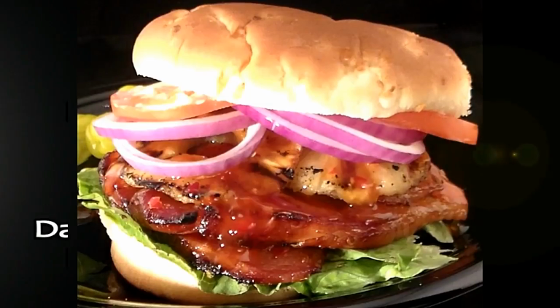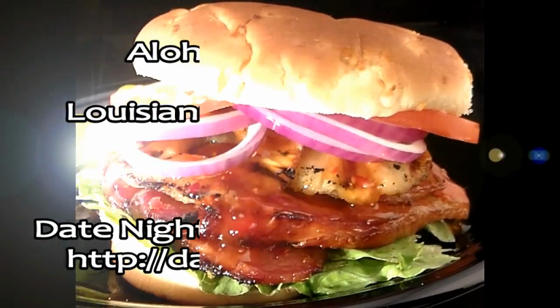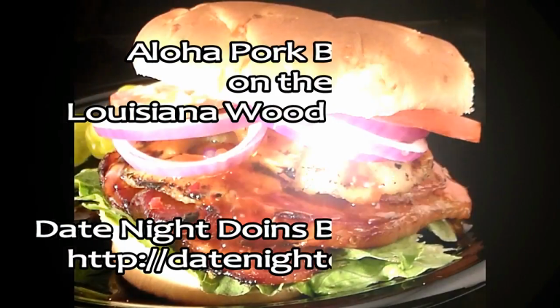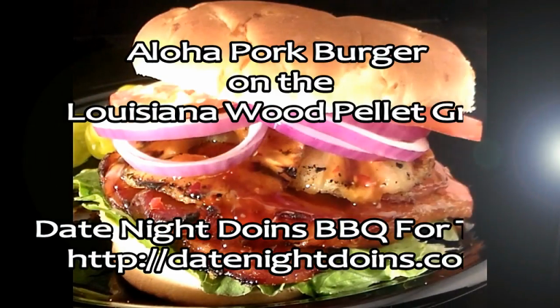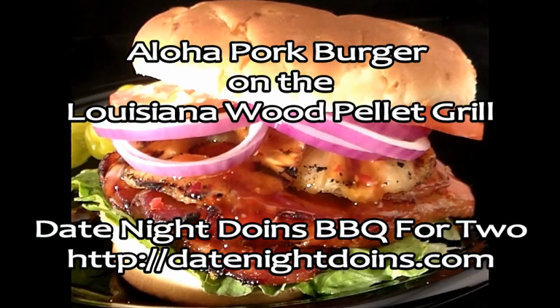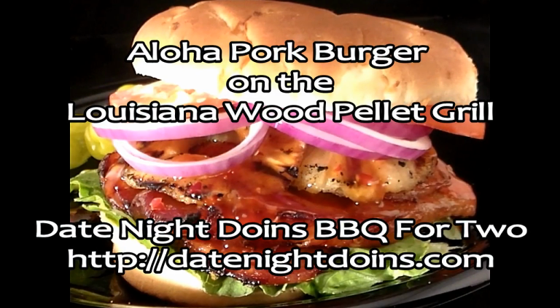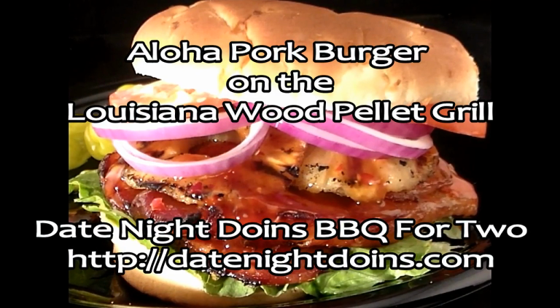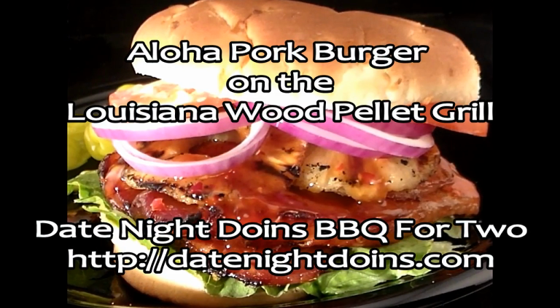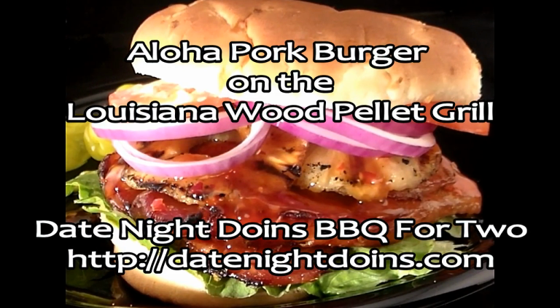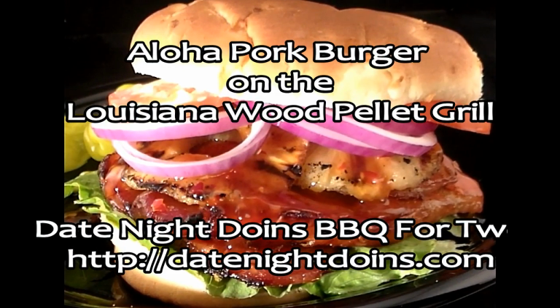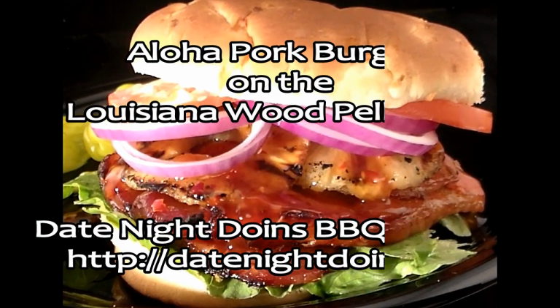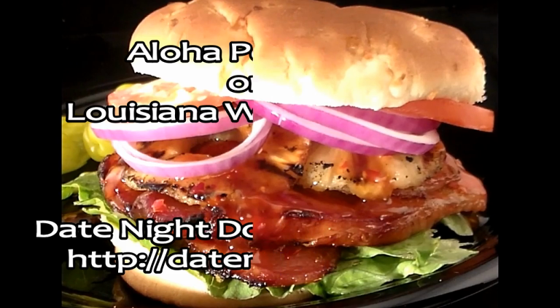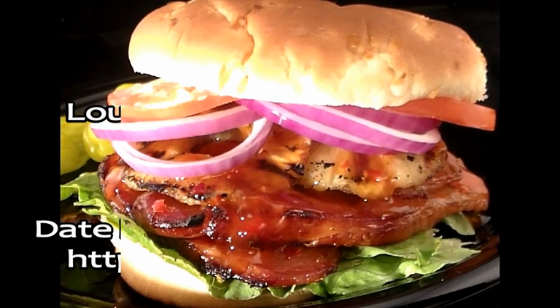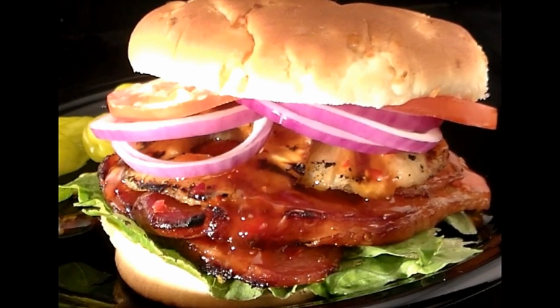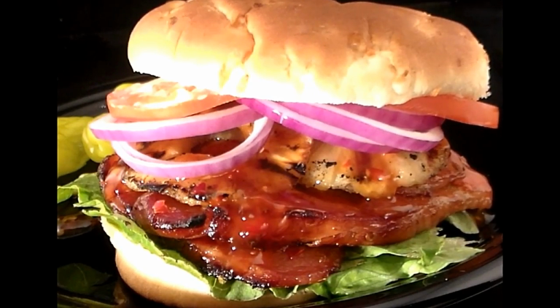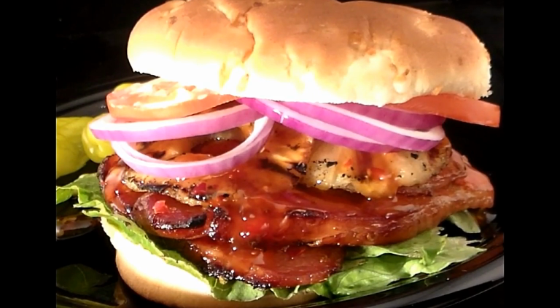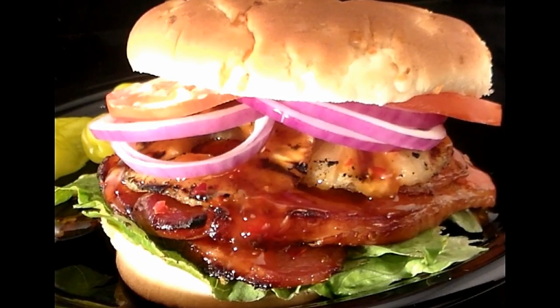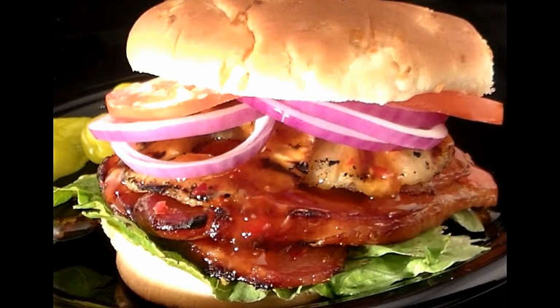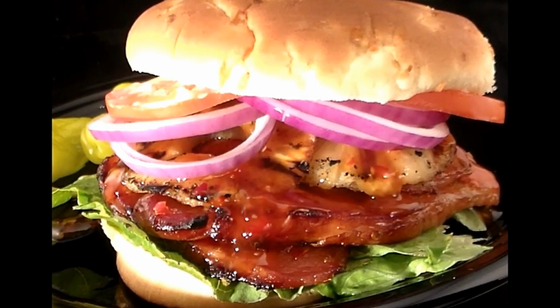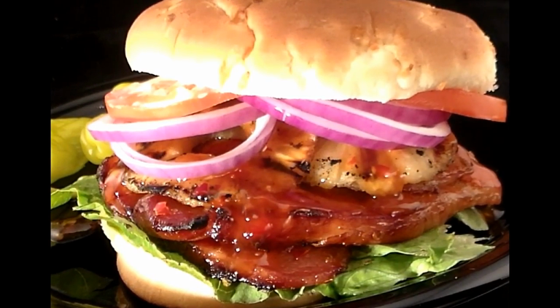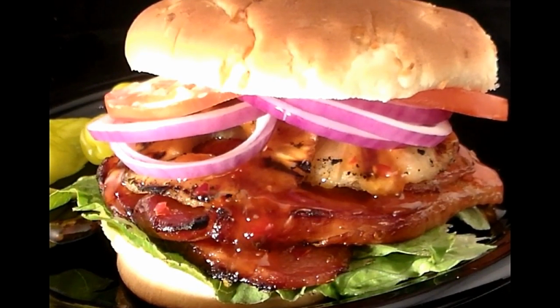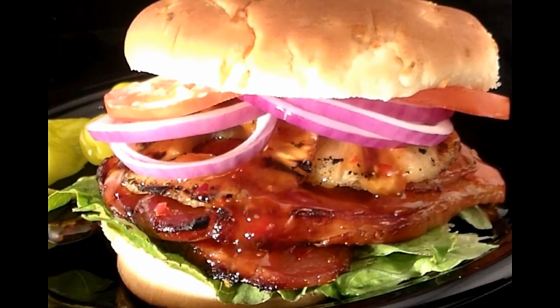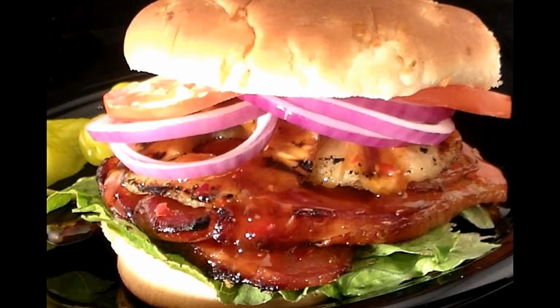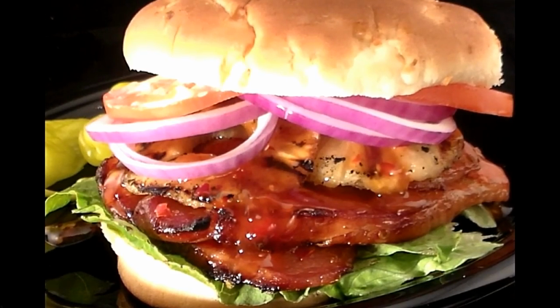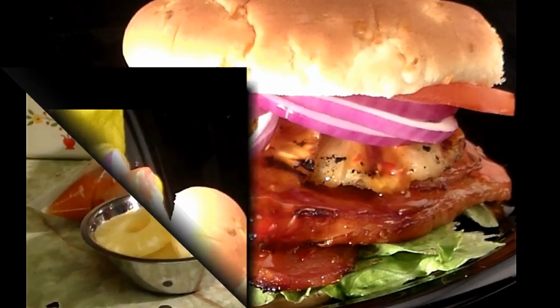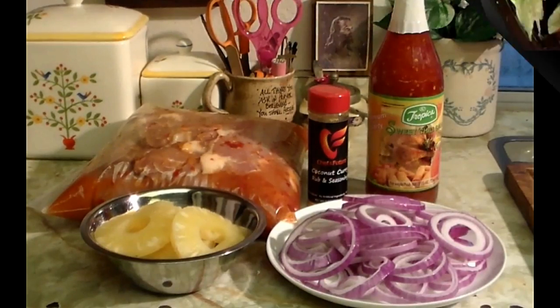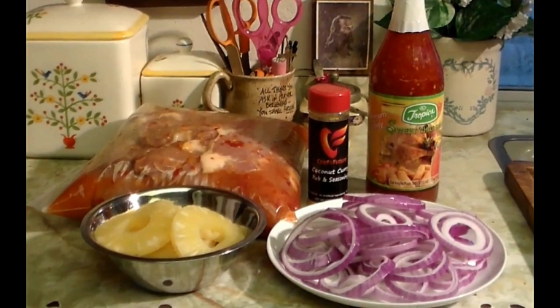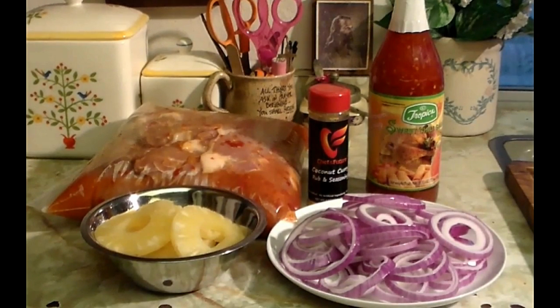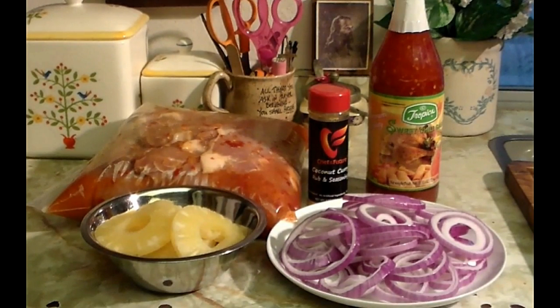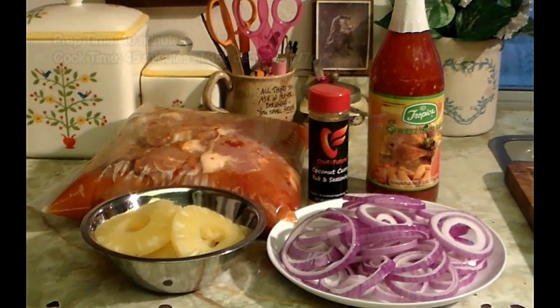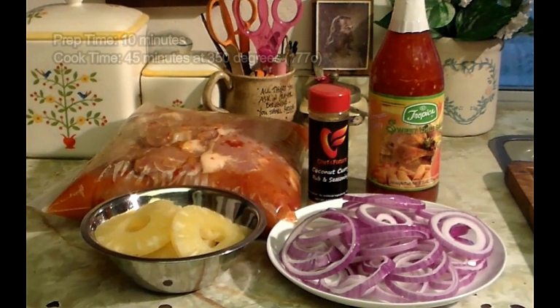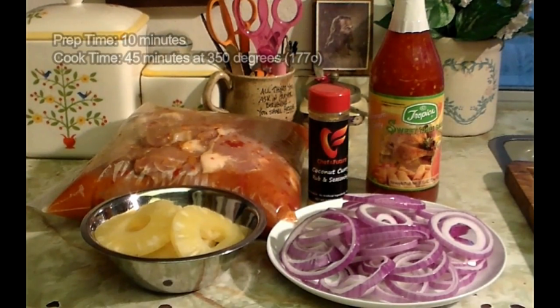Our Aloha Burger. Marinated pork on the Louisiana Grill using a full rack system. Doesn't that look good? Tonight we're doing our Aloha Burger.